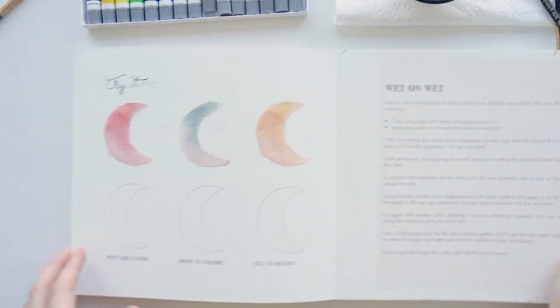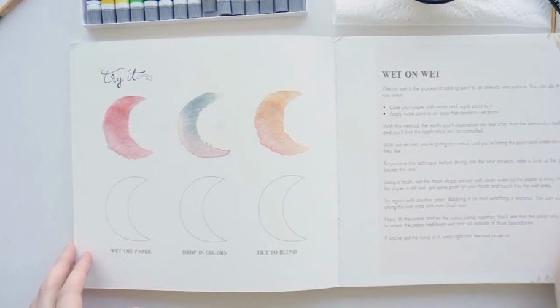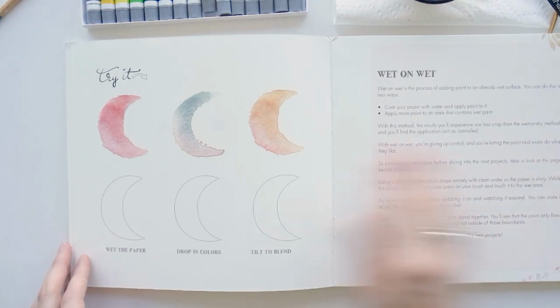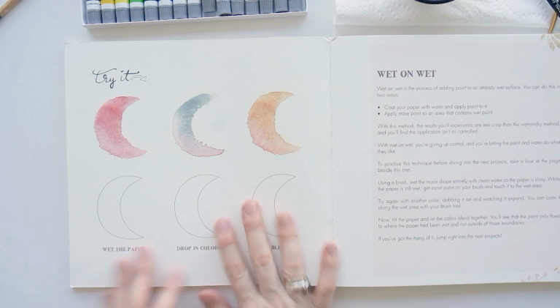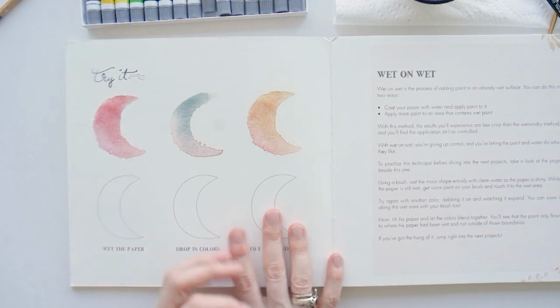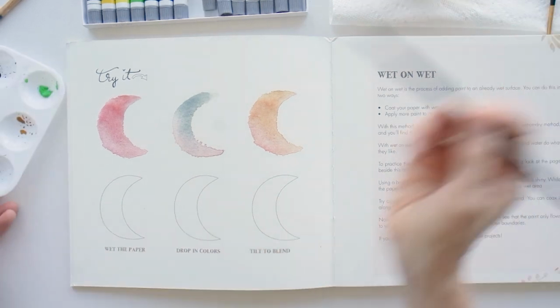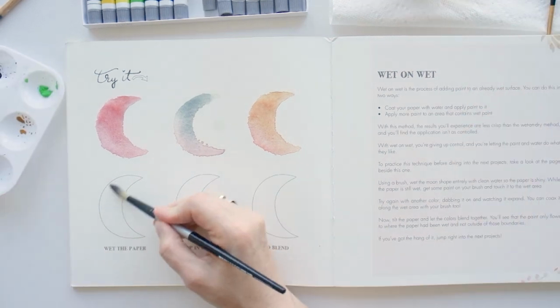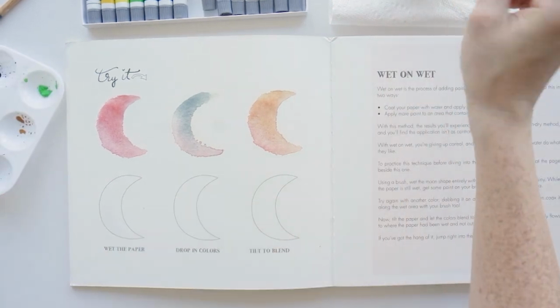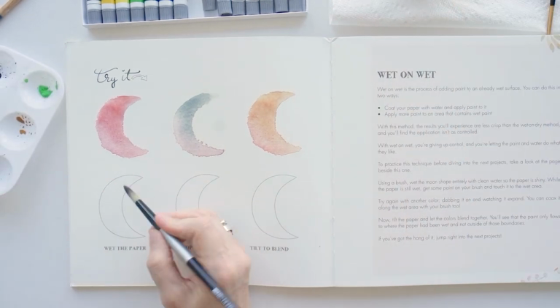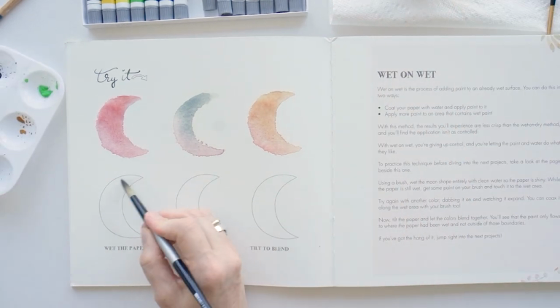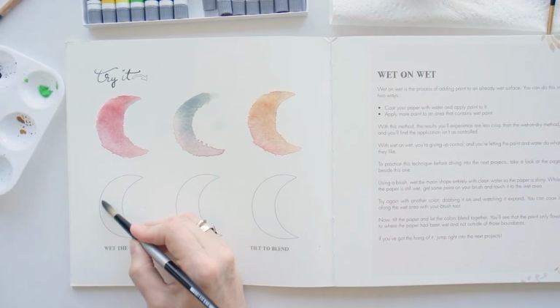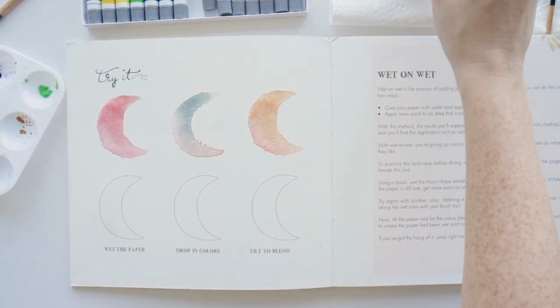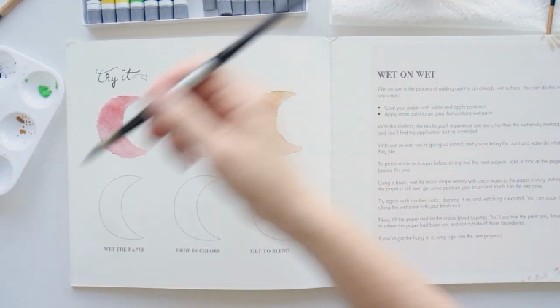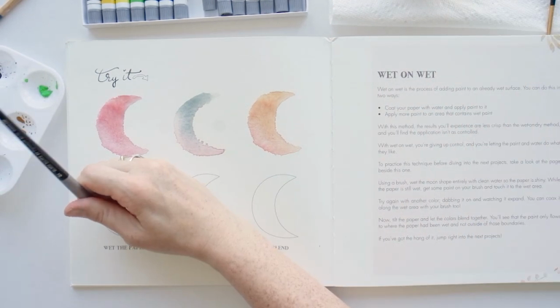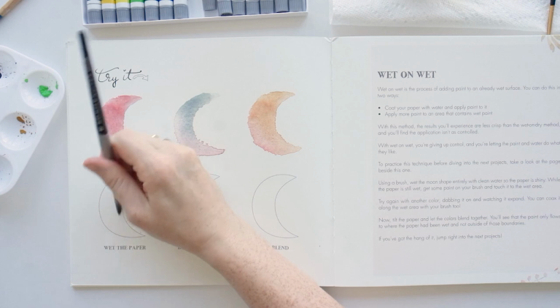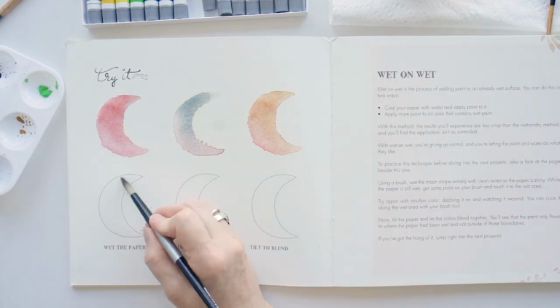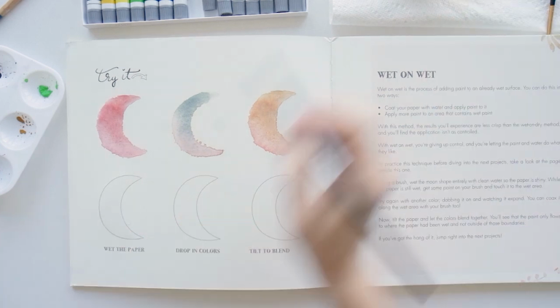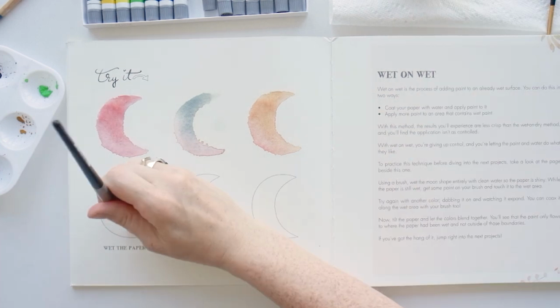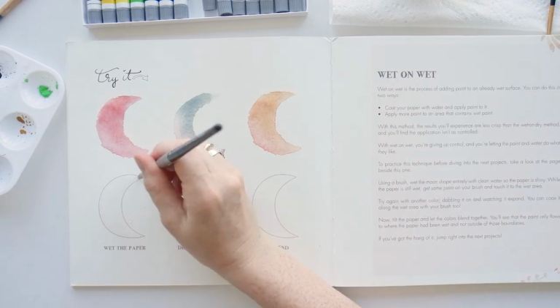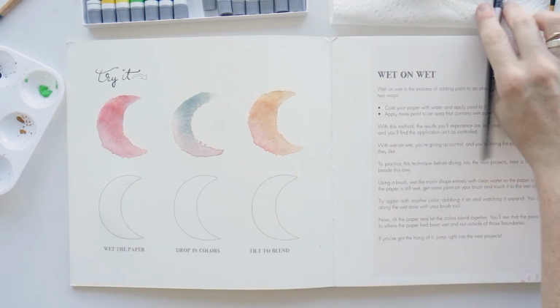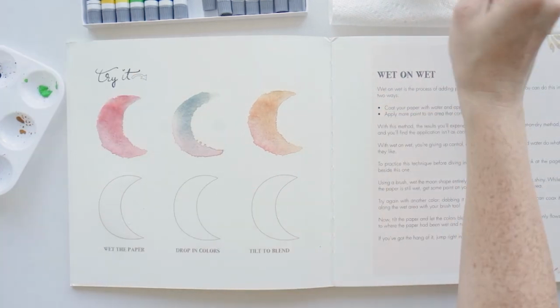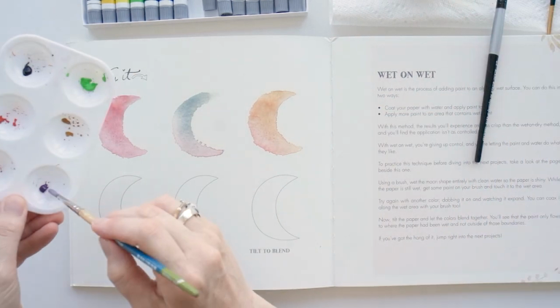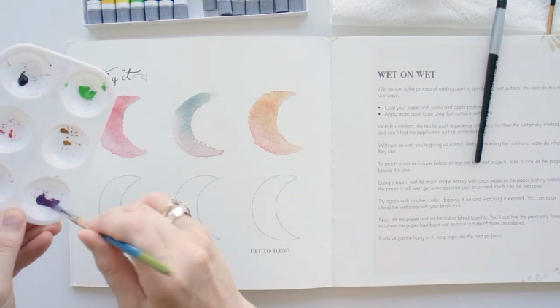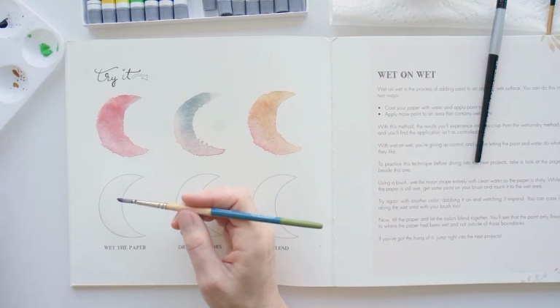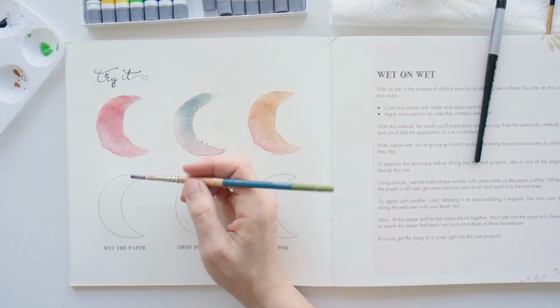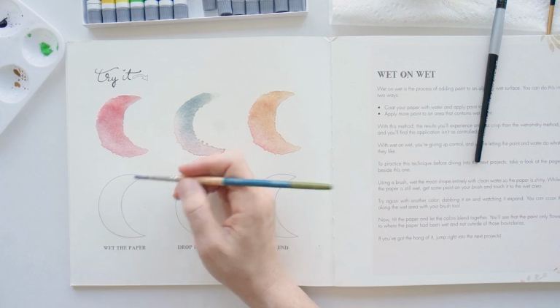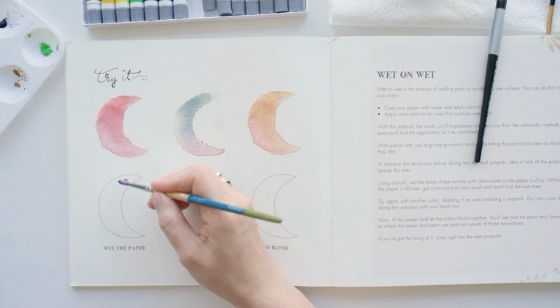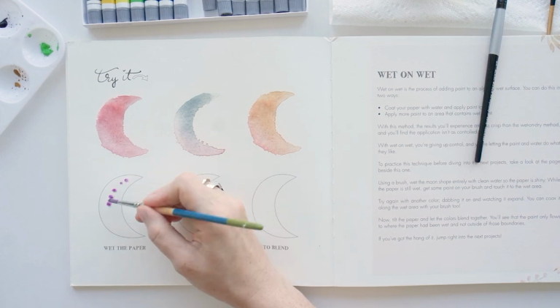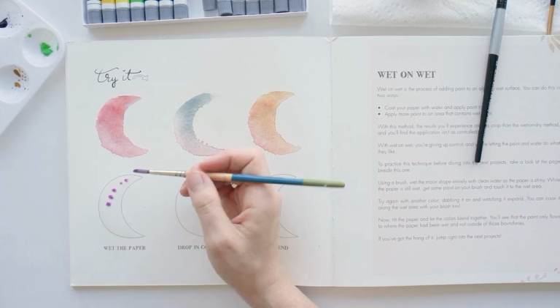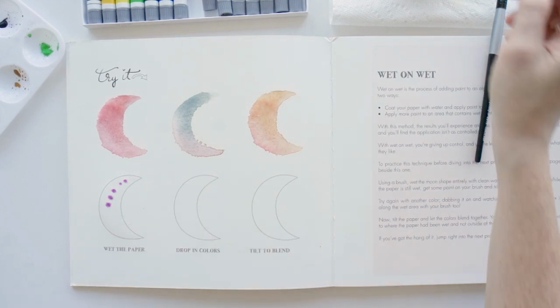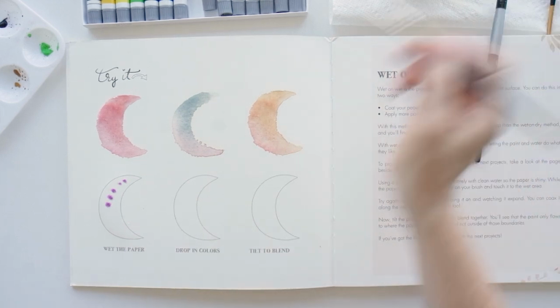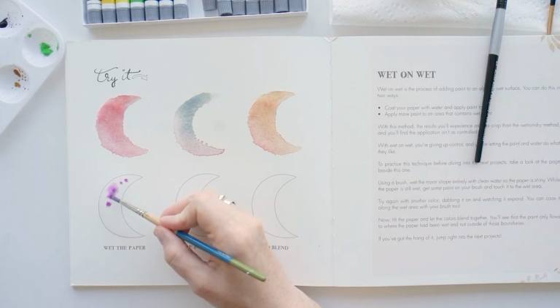This is the exercise you can try first before getting into the different art pieces. I'm going to use the instructions to try this out by putting water on the page first and then the watercolor.